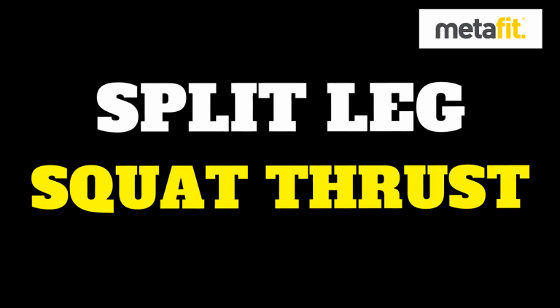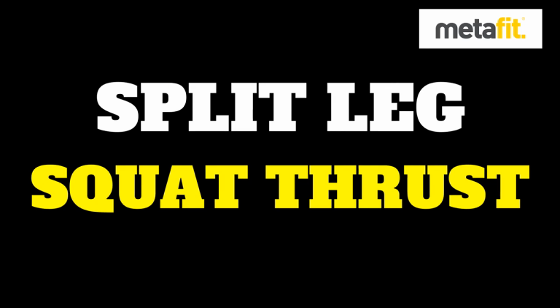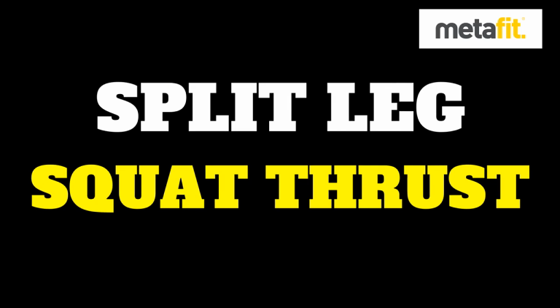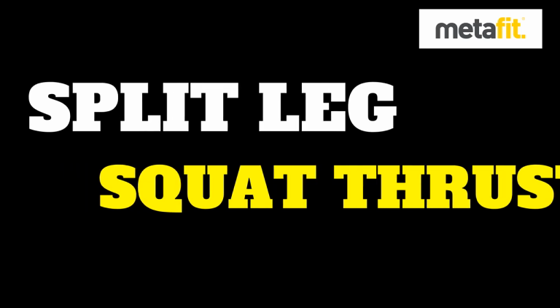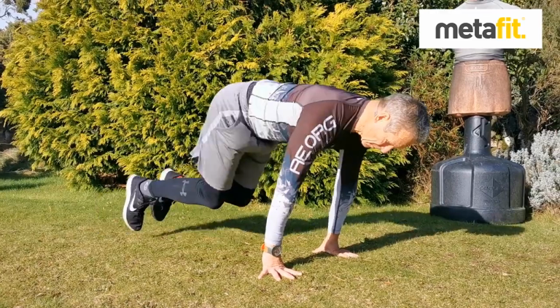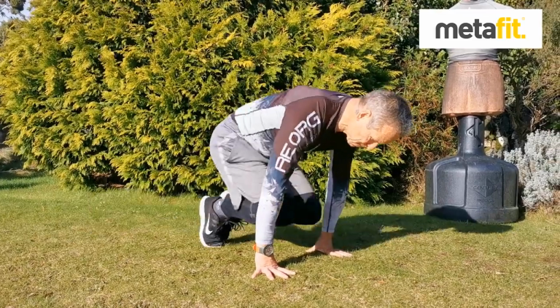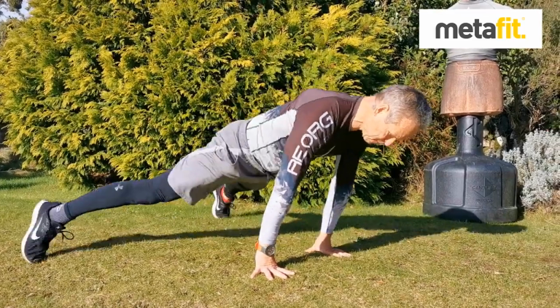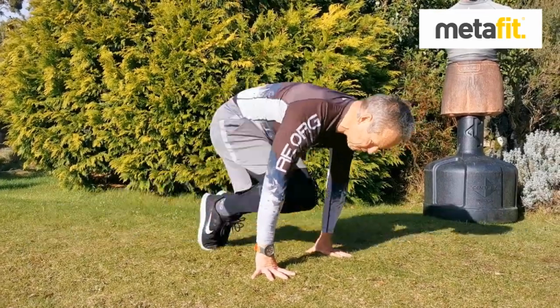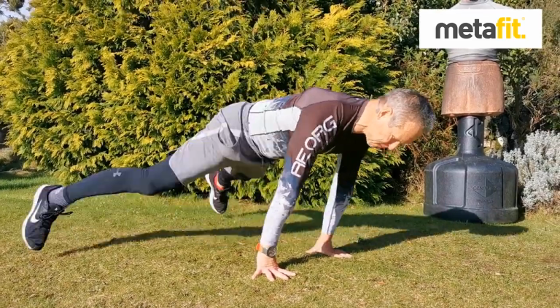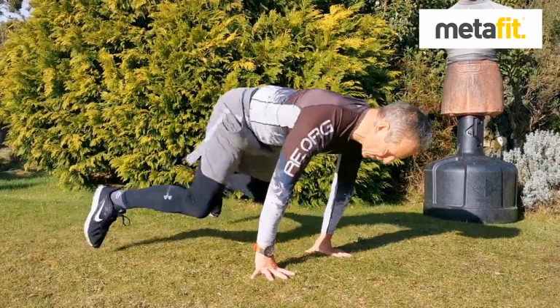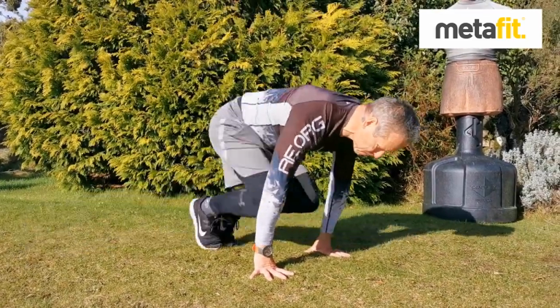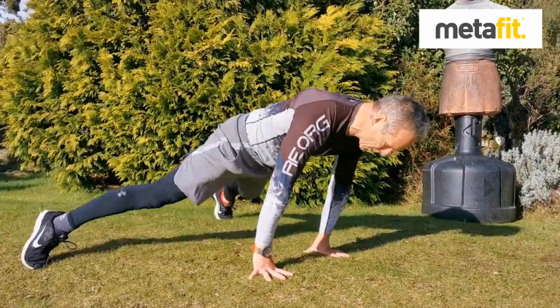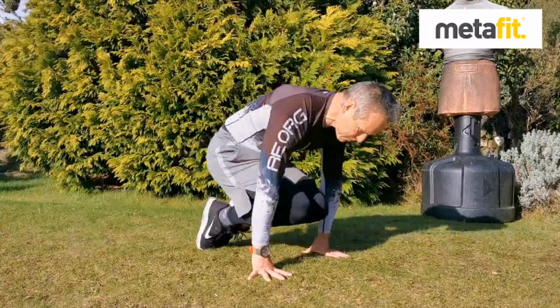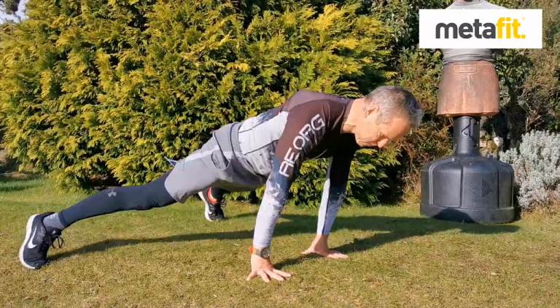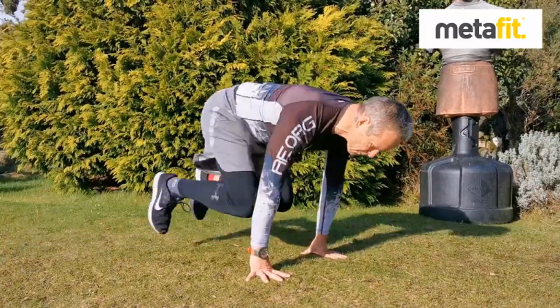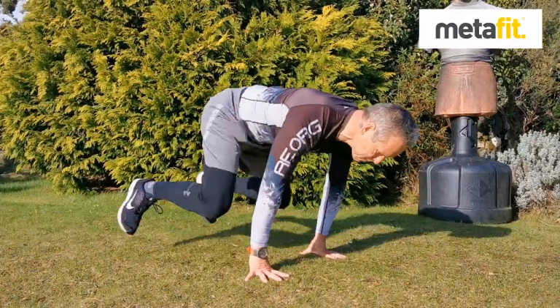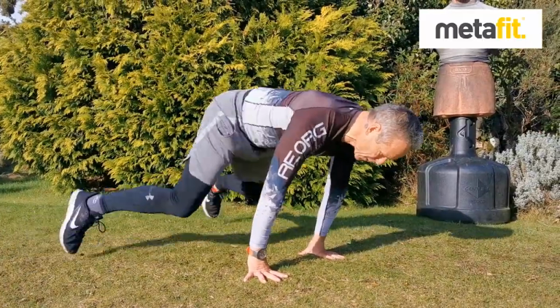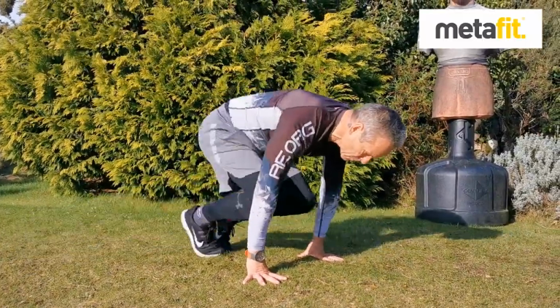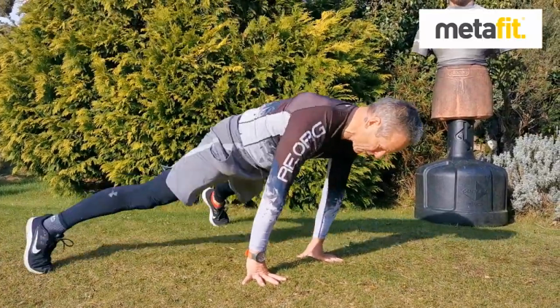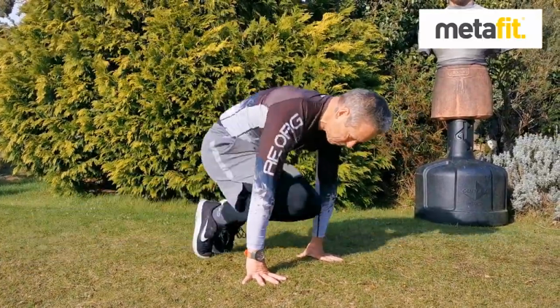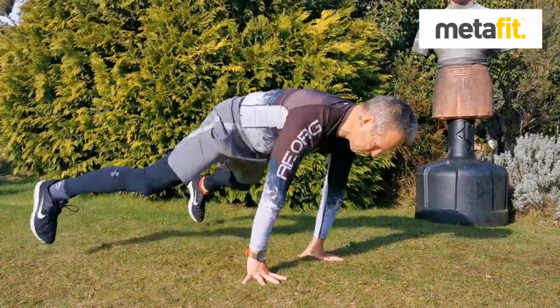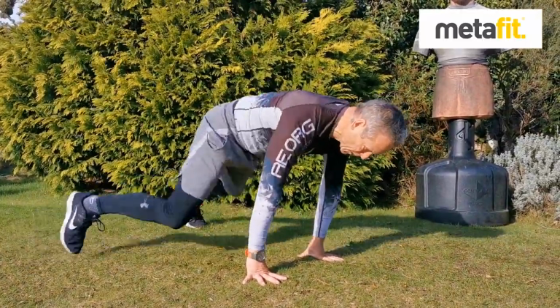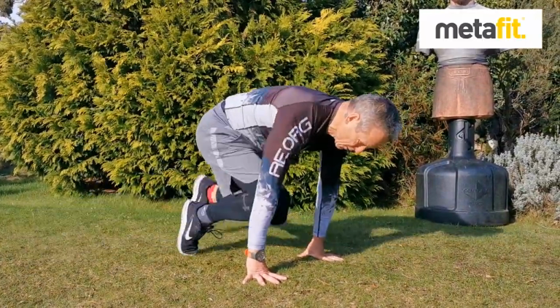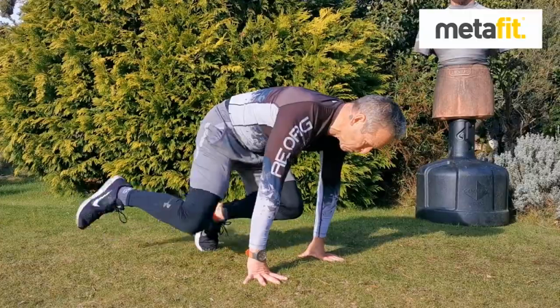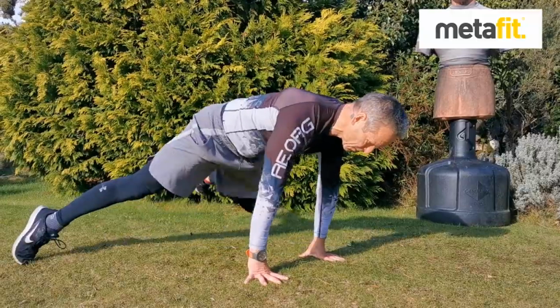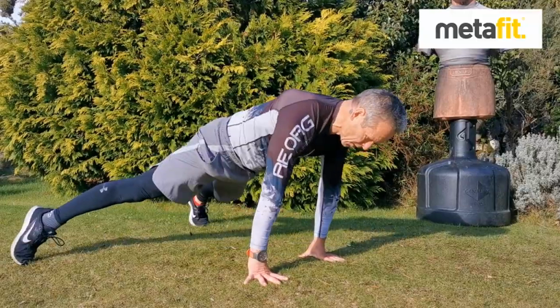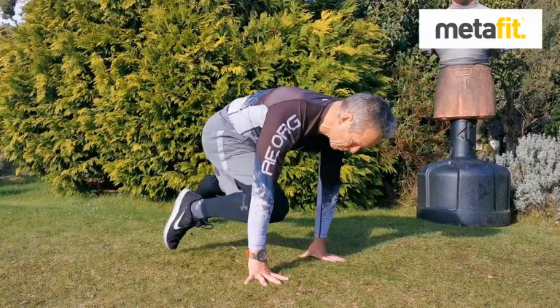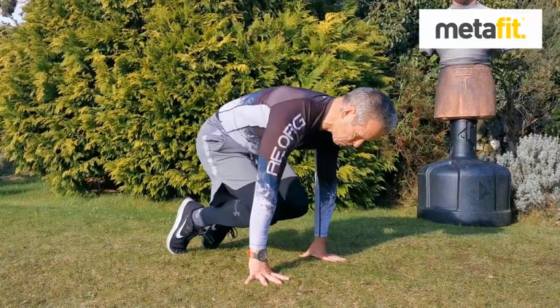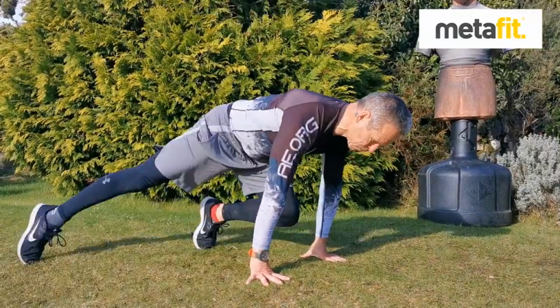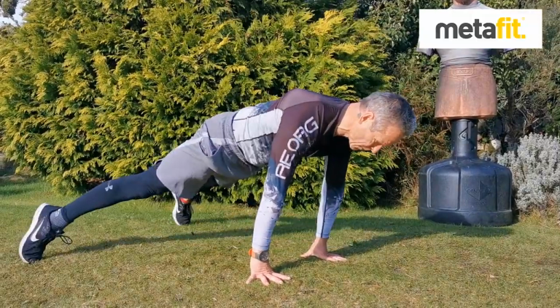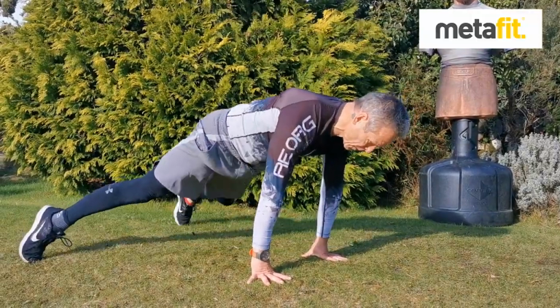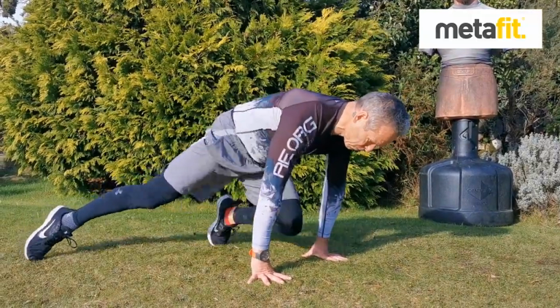Split leg squat thrust — prone position, keep the shoulders over the hands, keep the head still, open out the legs as you go back, bring the knees right into the arms. You can always break it down and step in and step out if you need to.